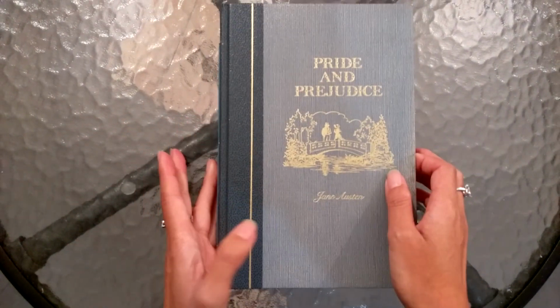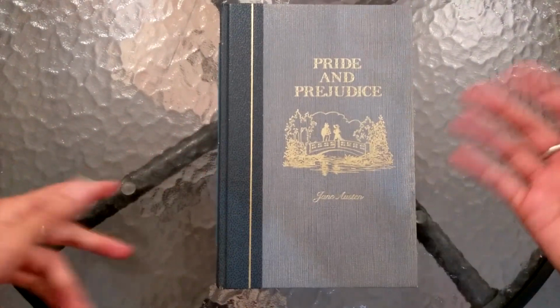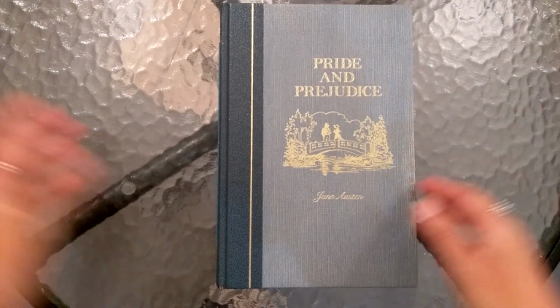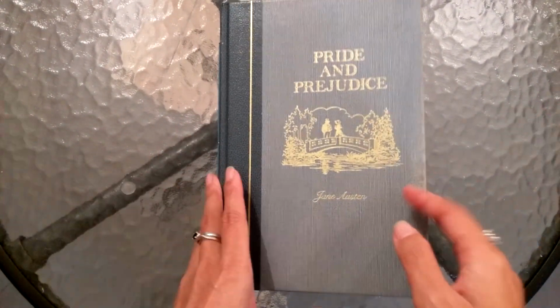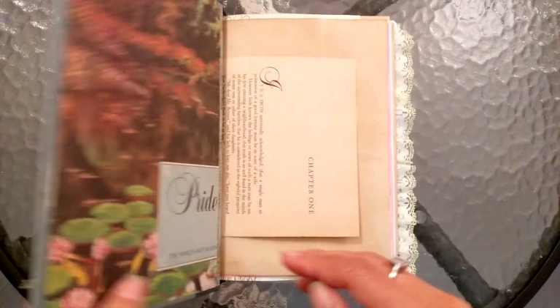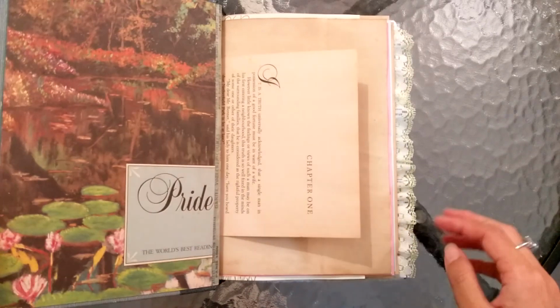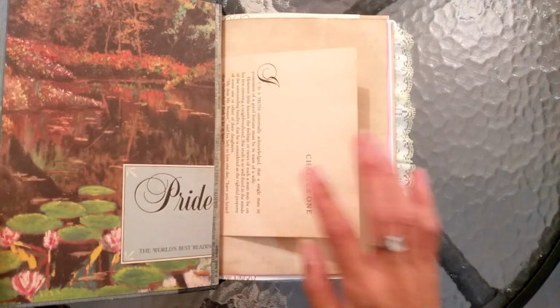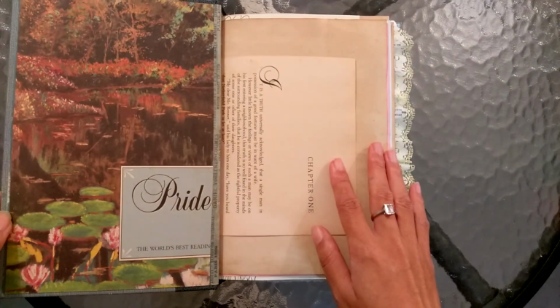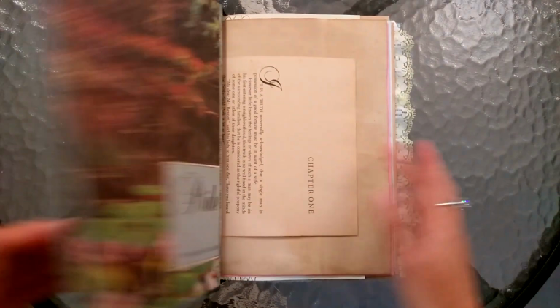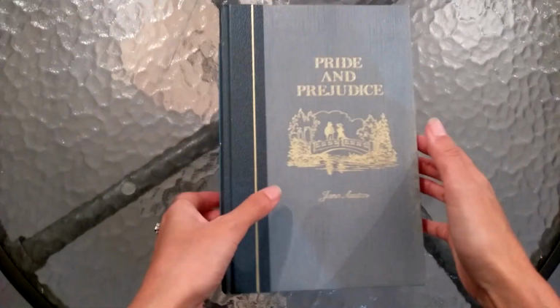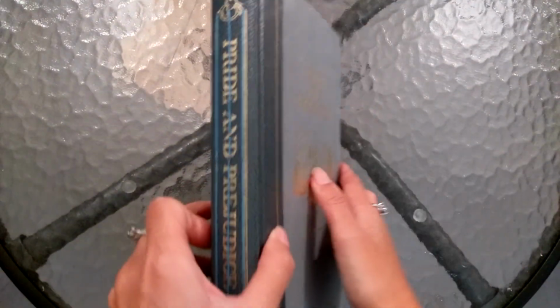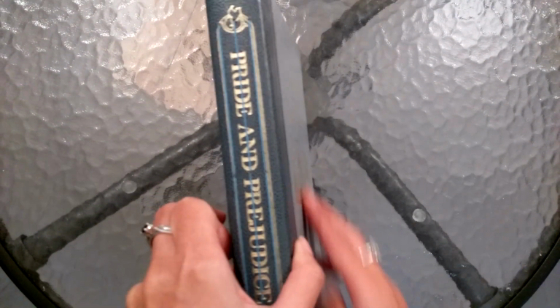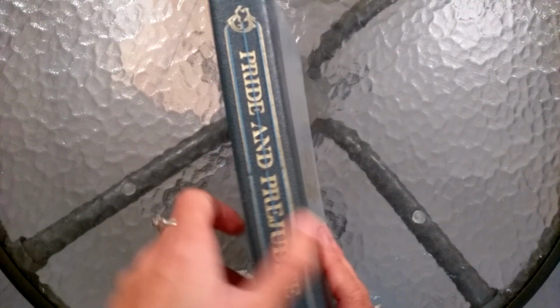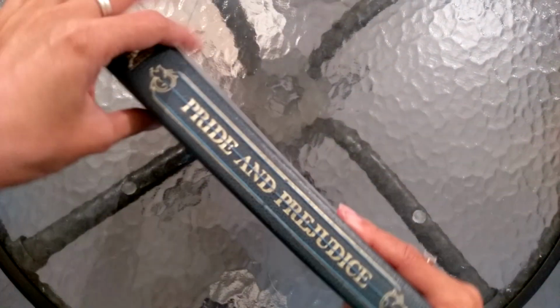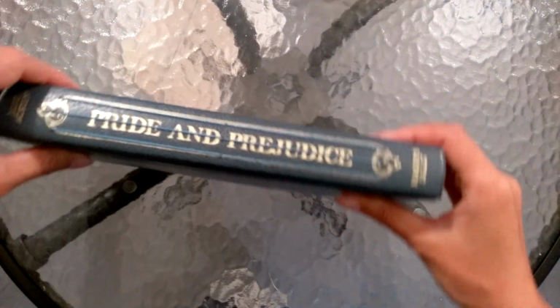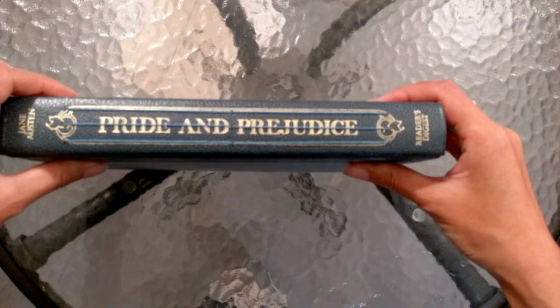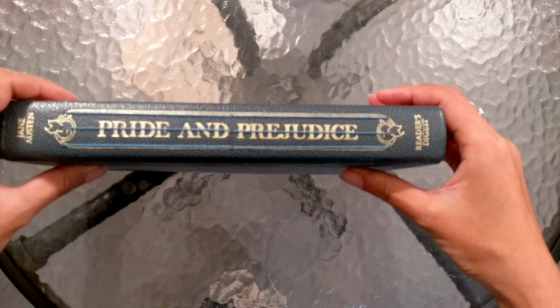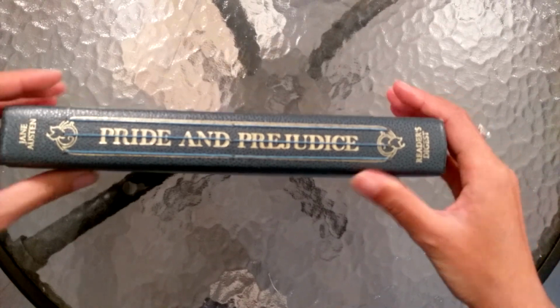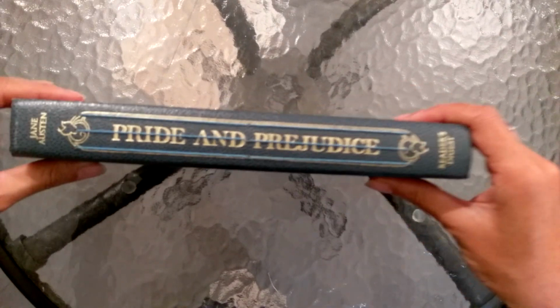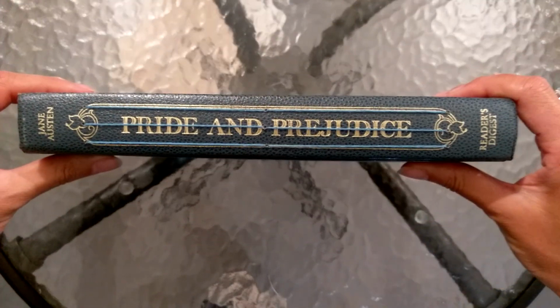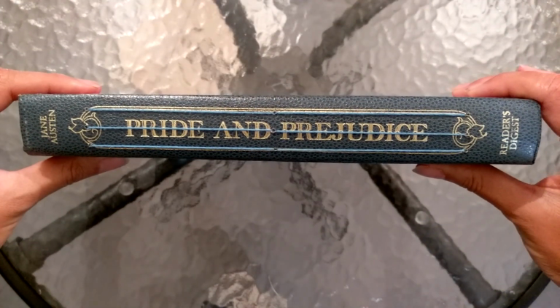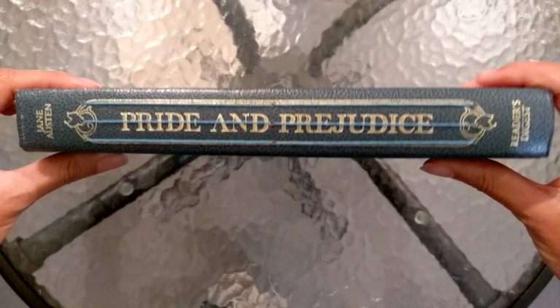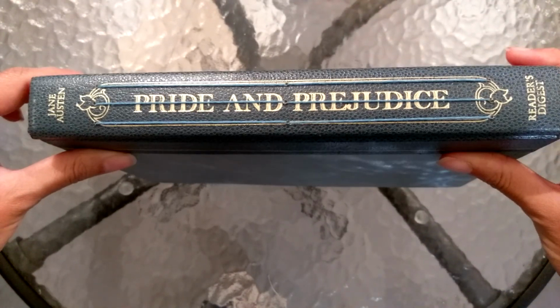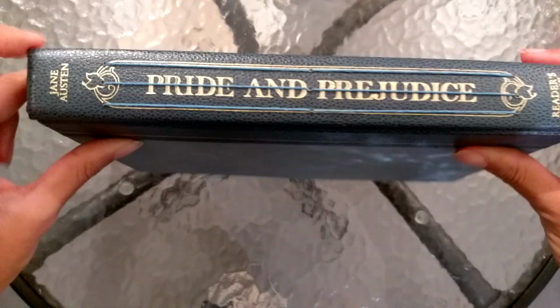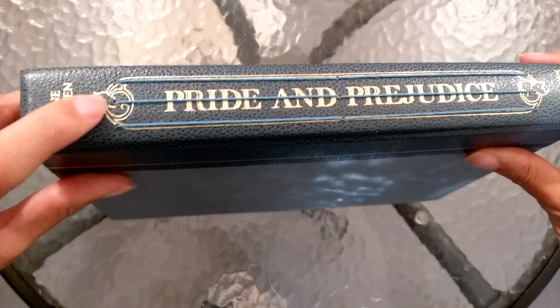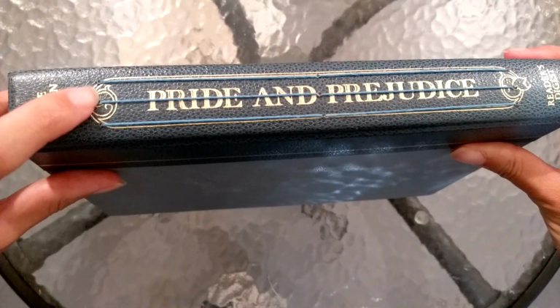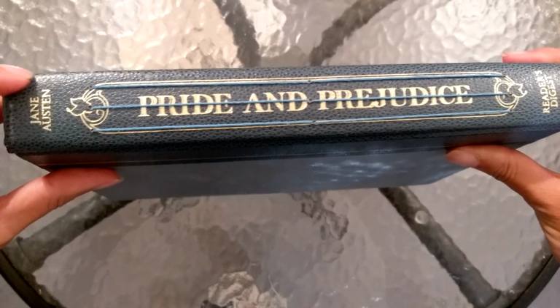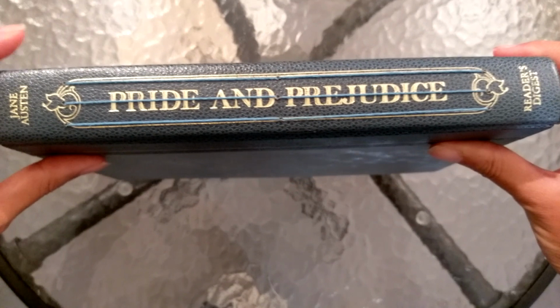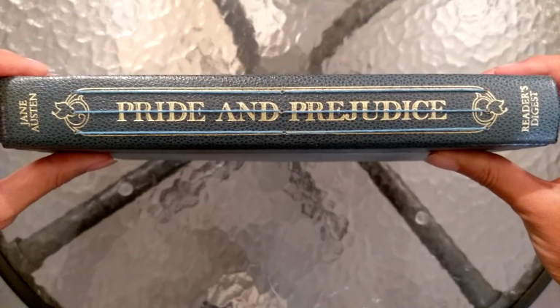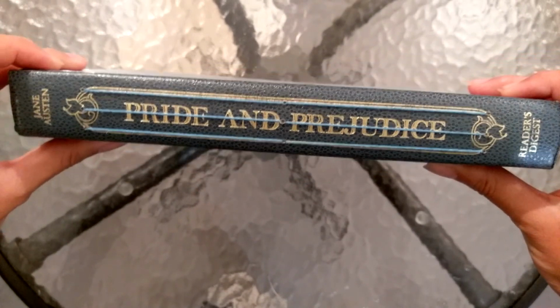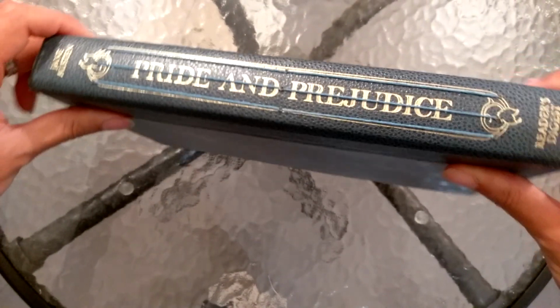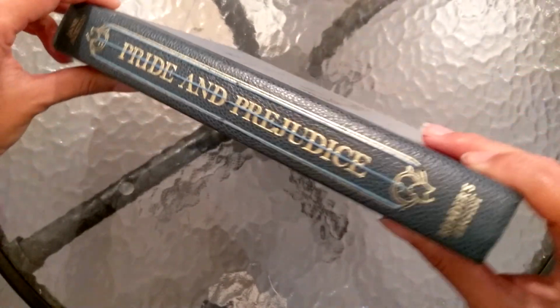I'm not sure if that comes across, but let's just do a flip through. Let me show you the spine first, because even the spine is beautiful. Isn't that gorgeous? With the gold and just the flourish here - it's just beautiful.